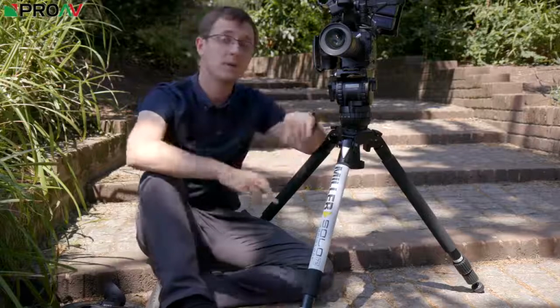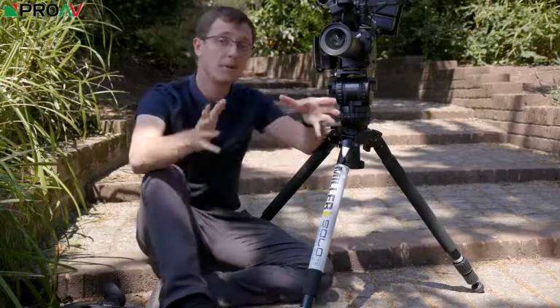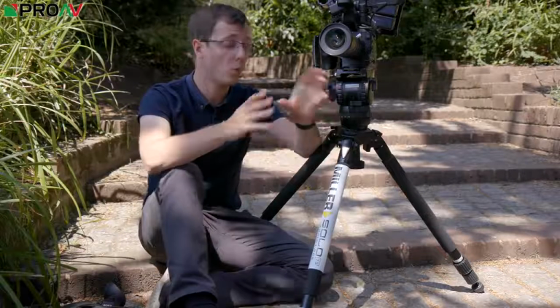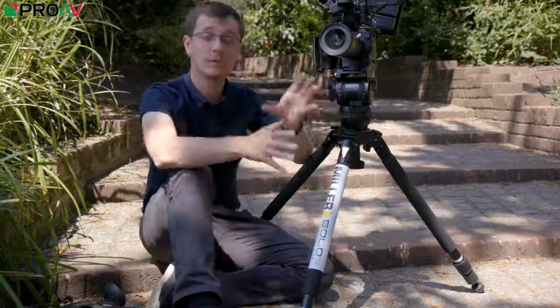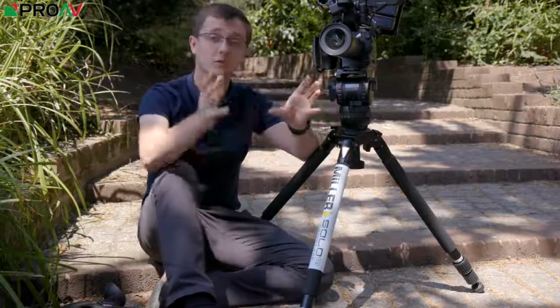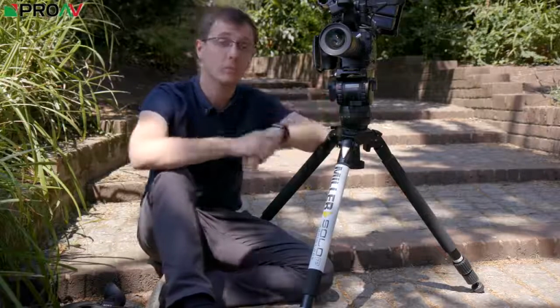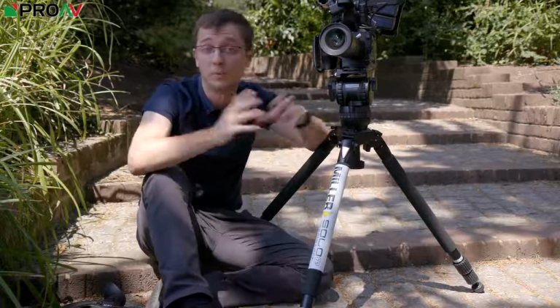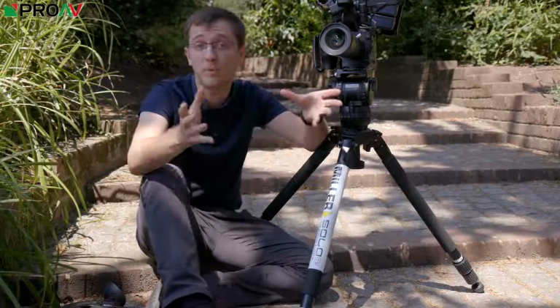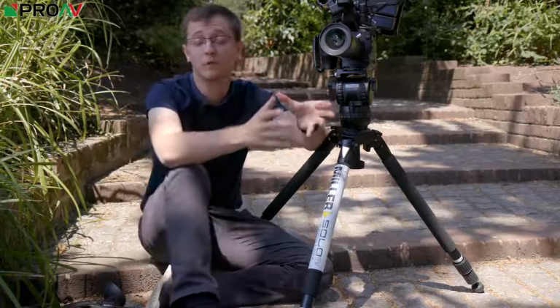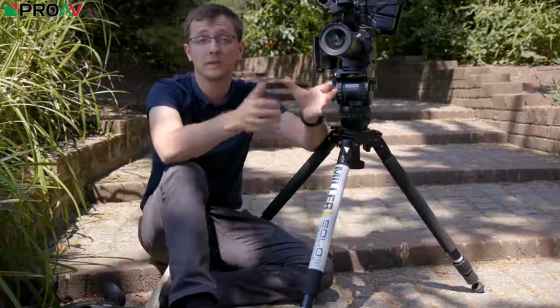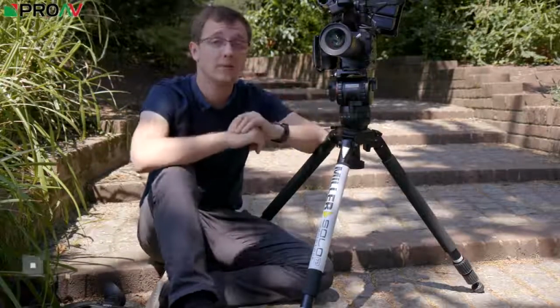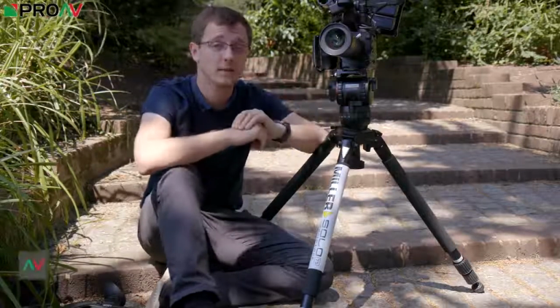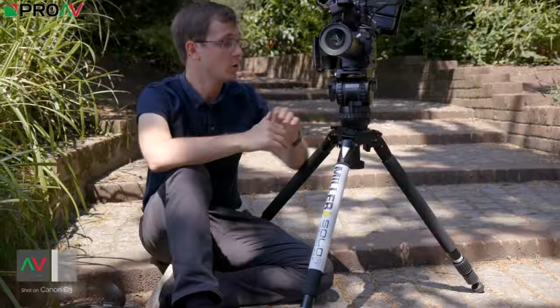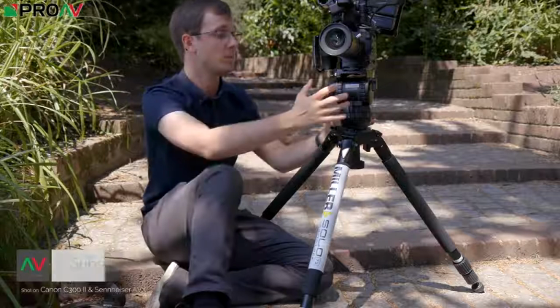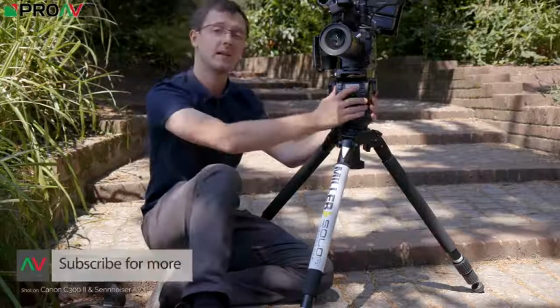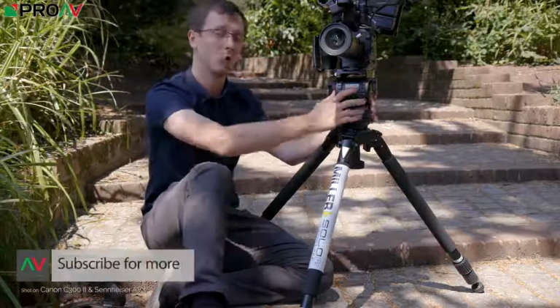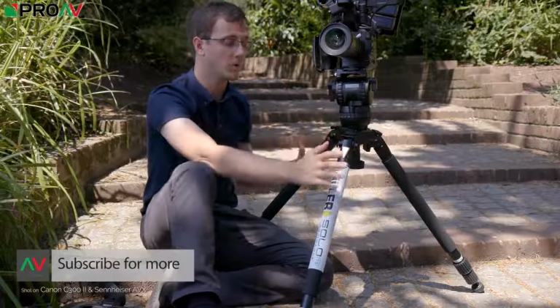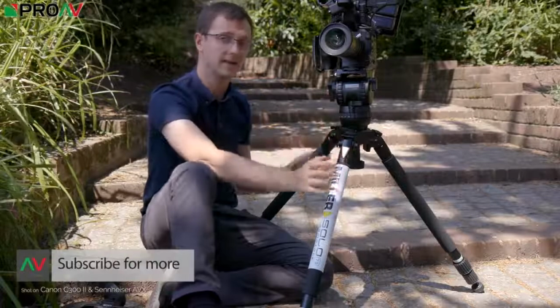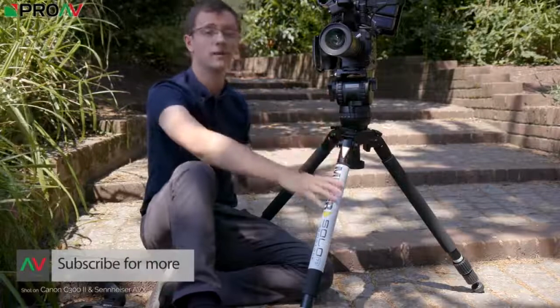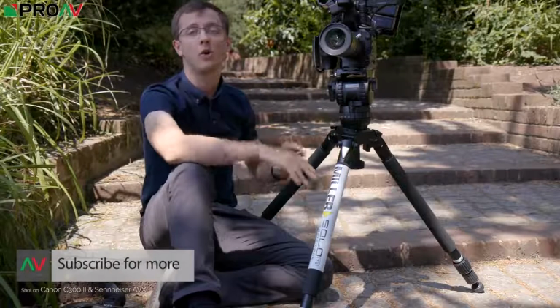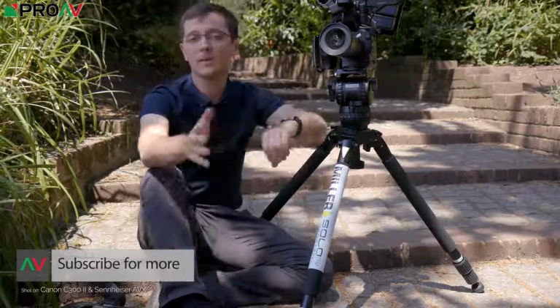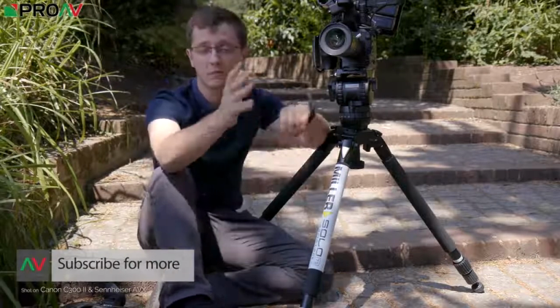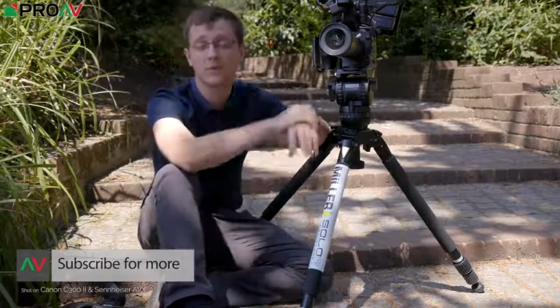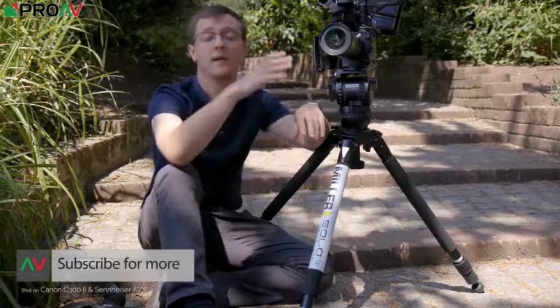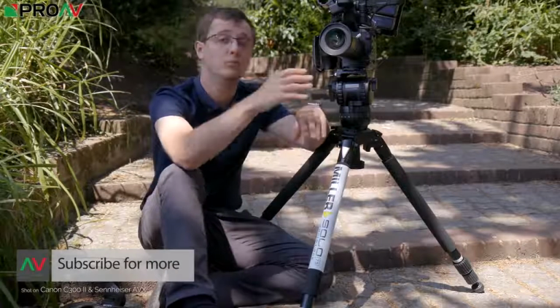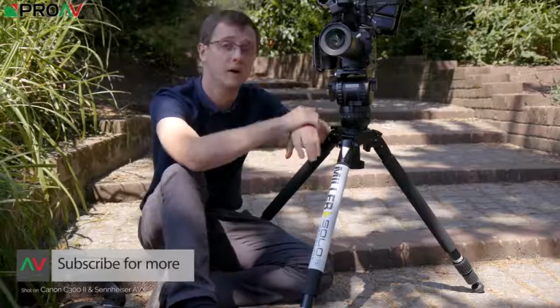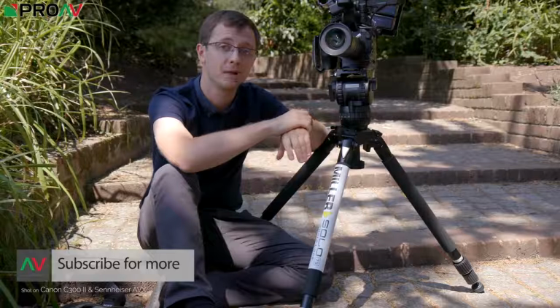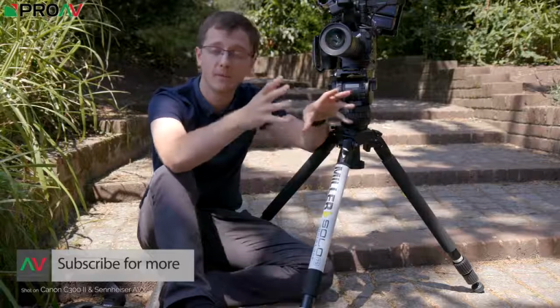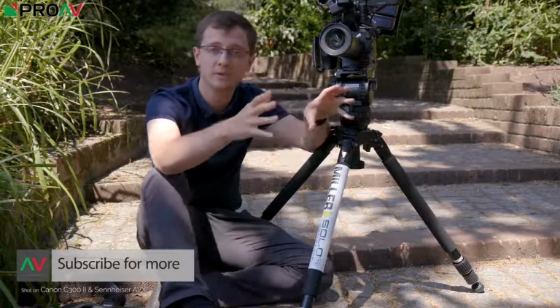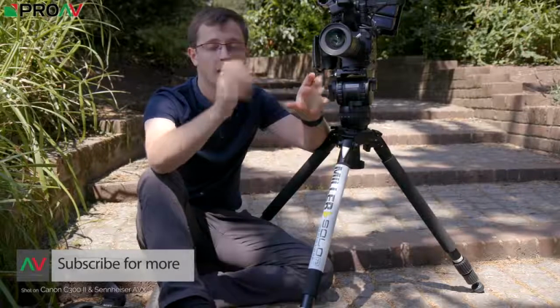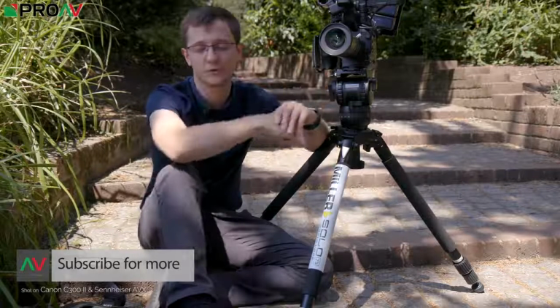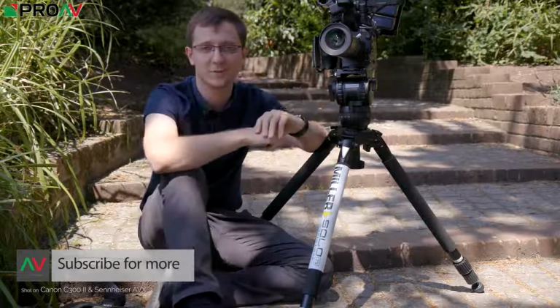Let me know what combination would be your perfect tripod down in the comment section — what would you pair this head with, or what would you pair these legs with, or maybe there's a tripod out there that you prefer. Let me know in the comment section, and I'll talk to you in the next one.